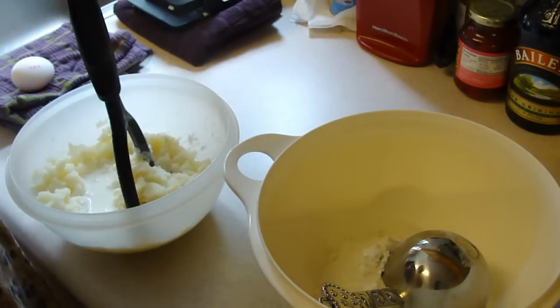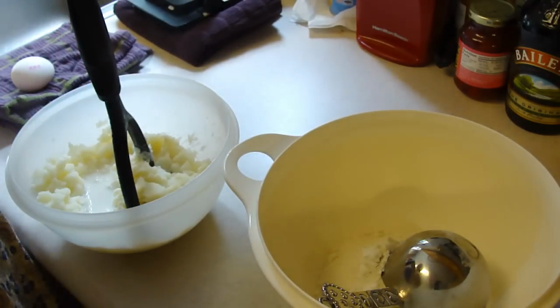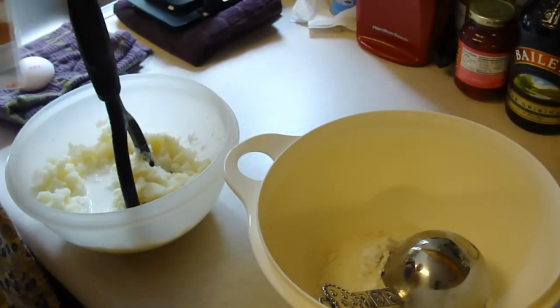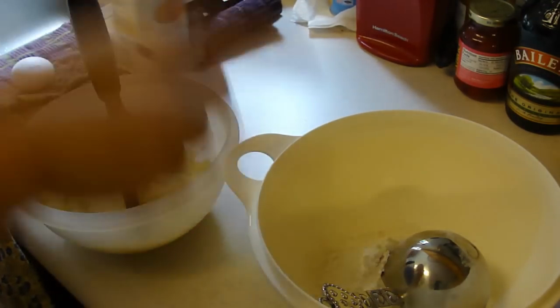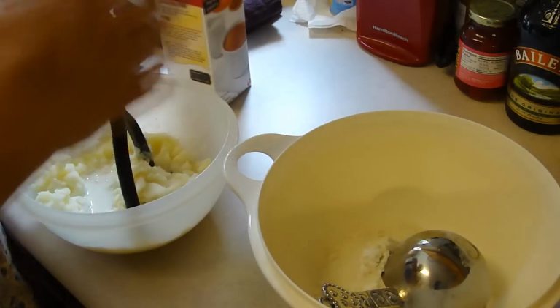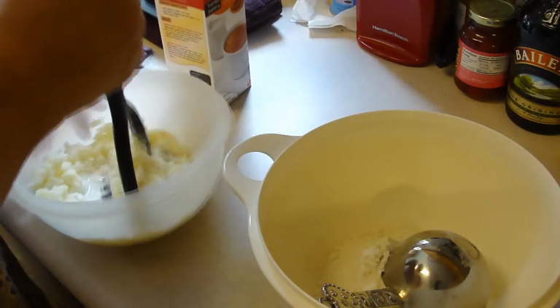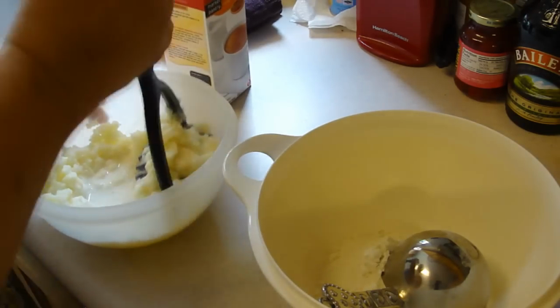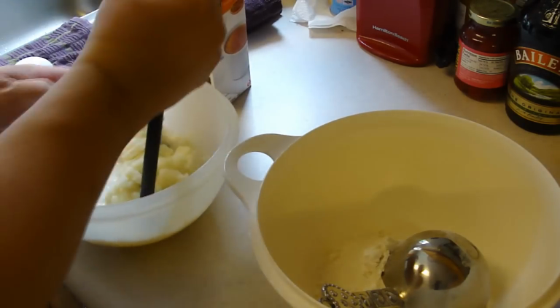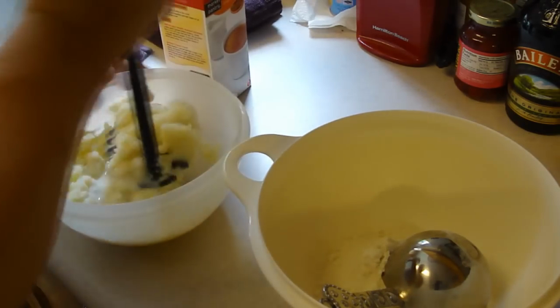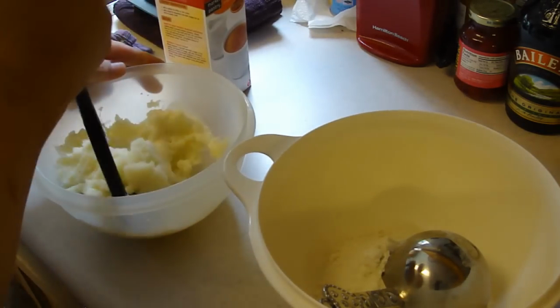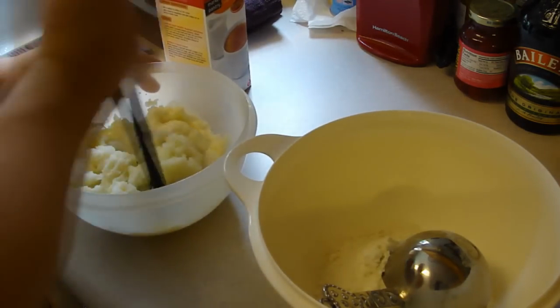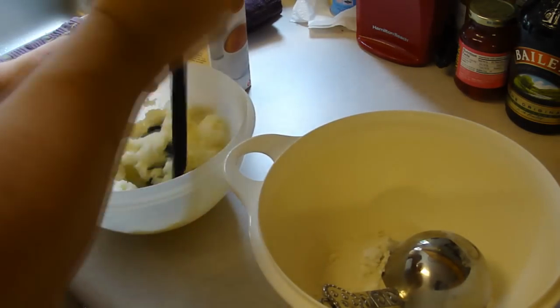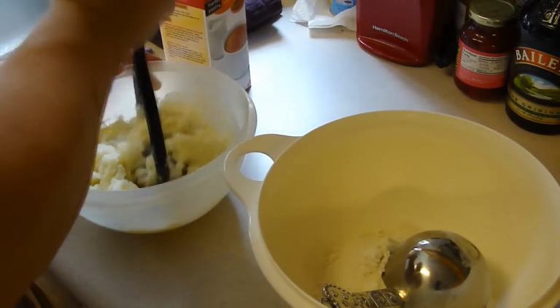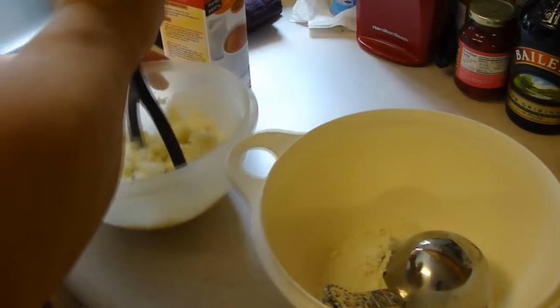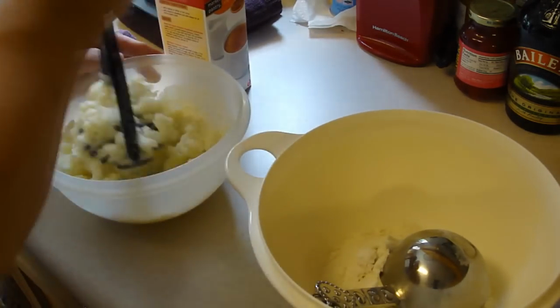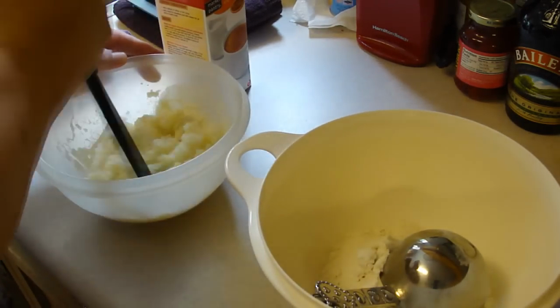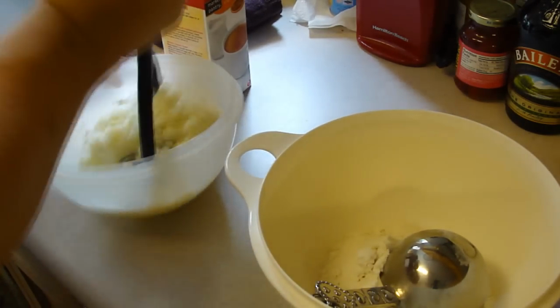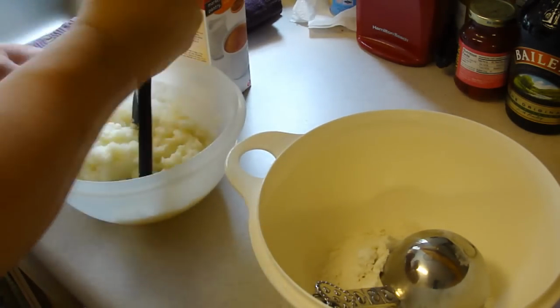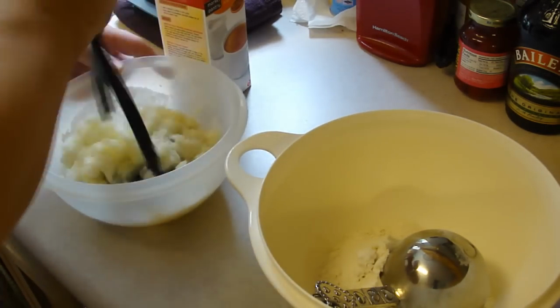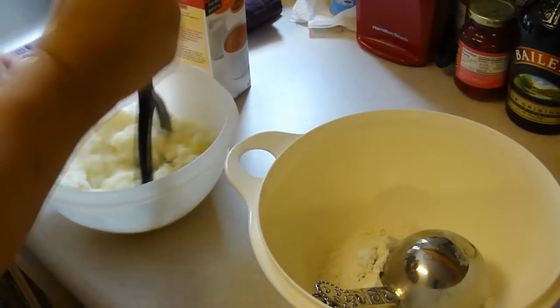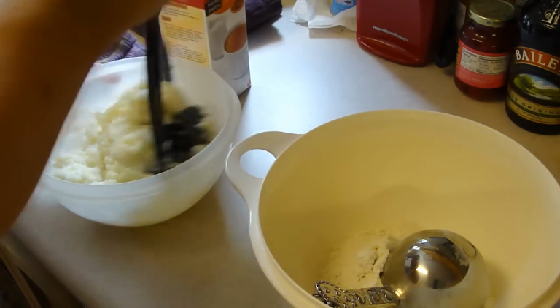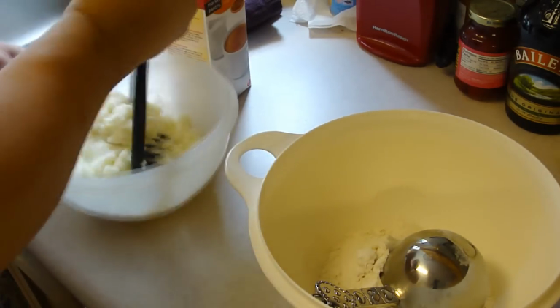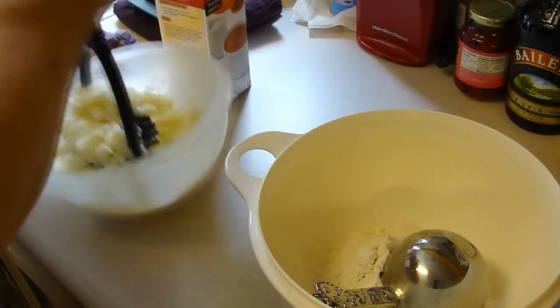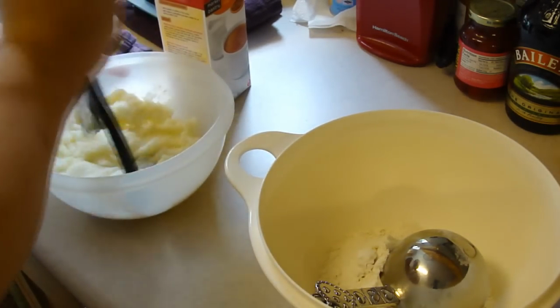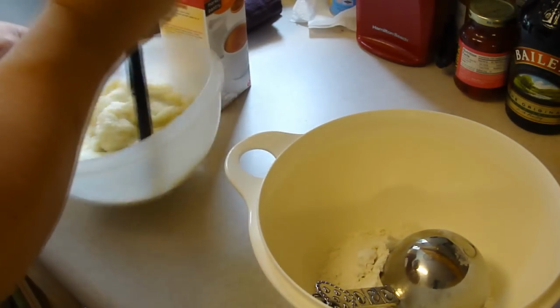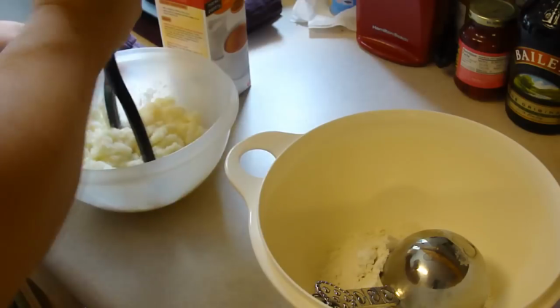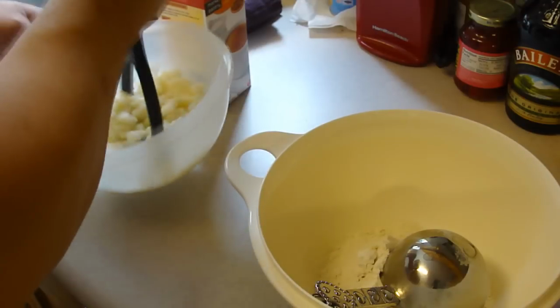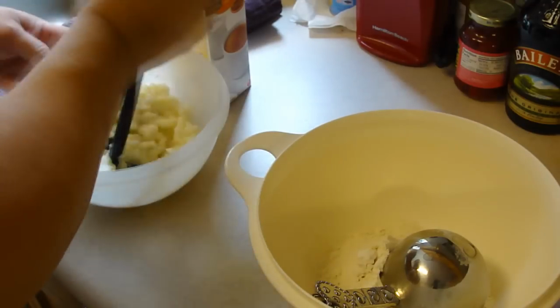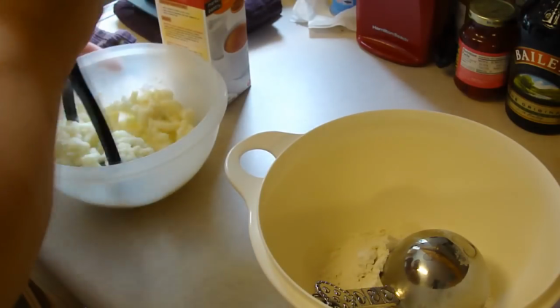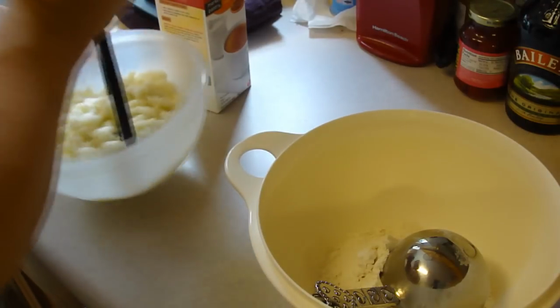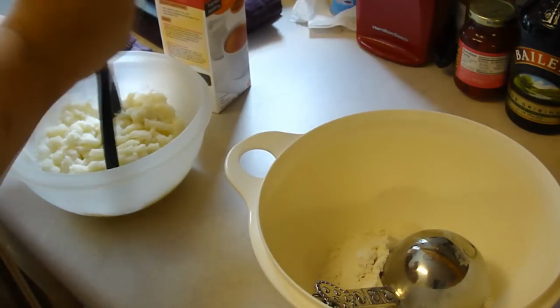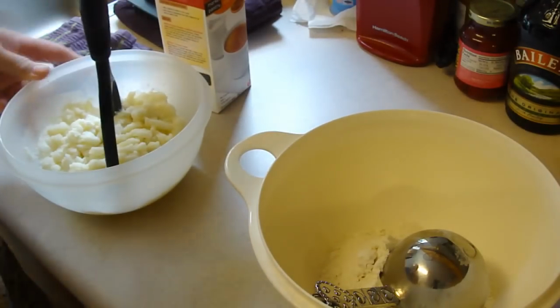I'm gonna get a half a cup of milk ready for that and an egg, and then we'll start making the pierogi. I'll be right back.